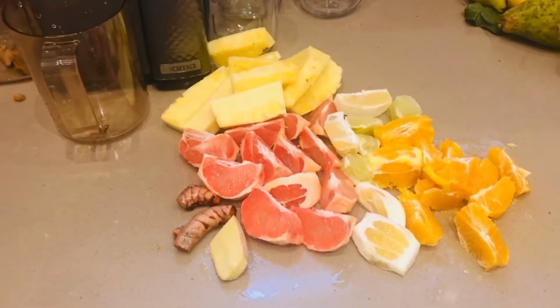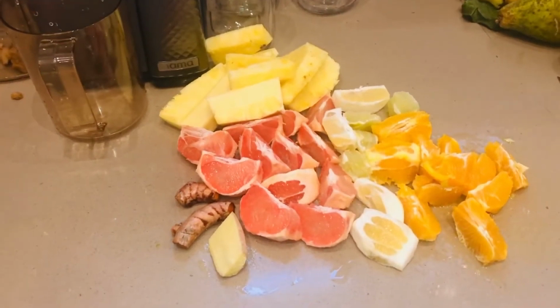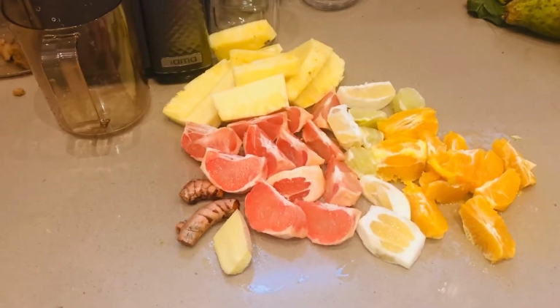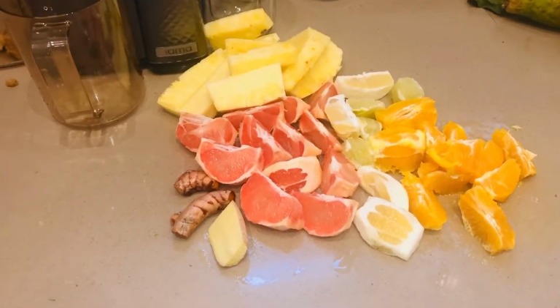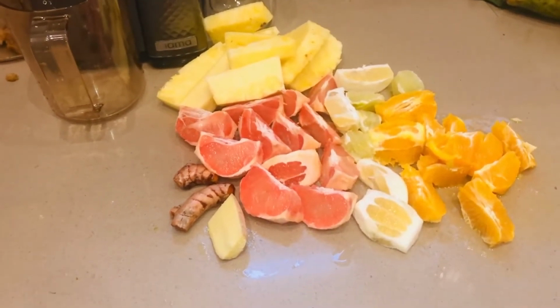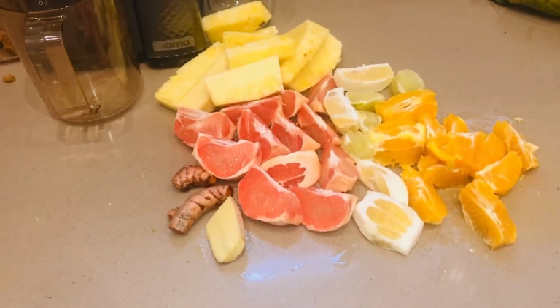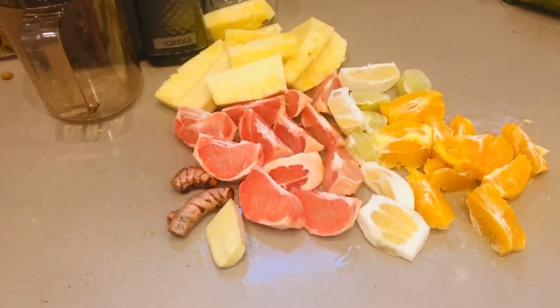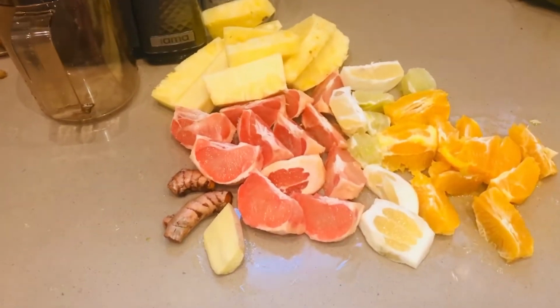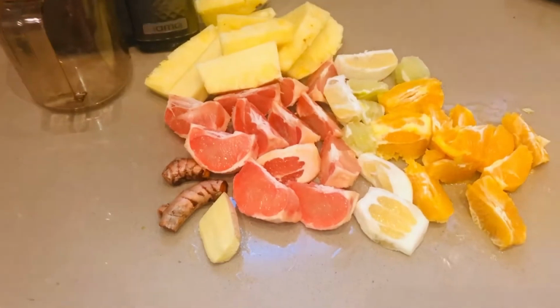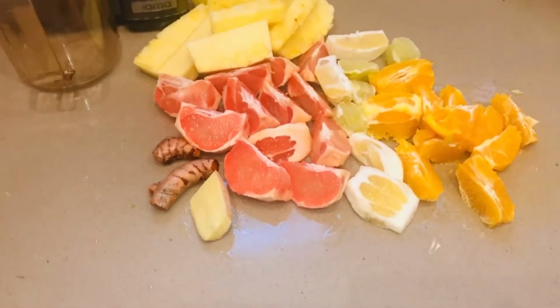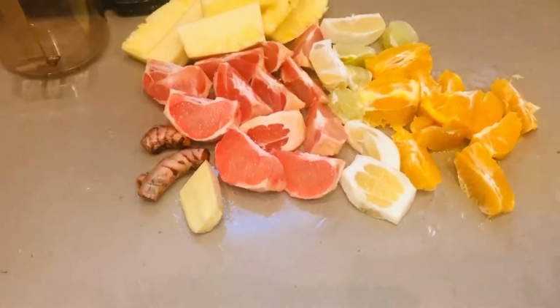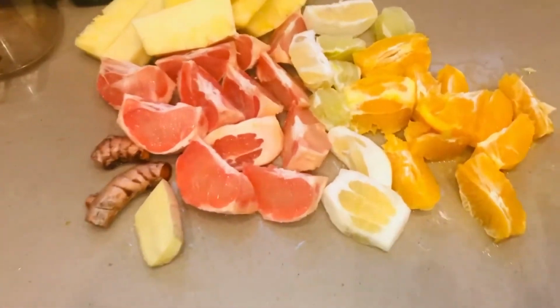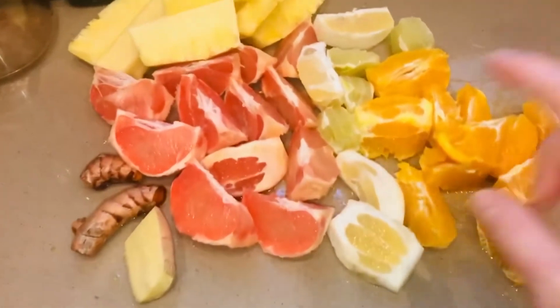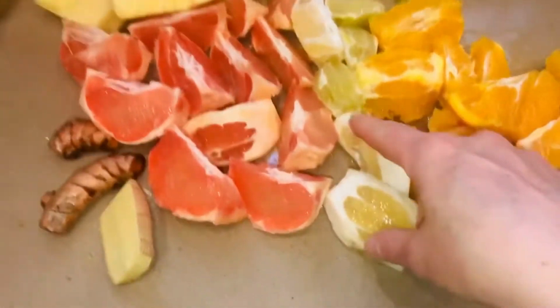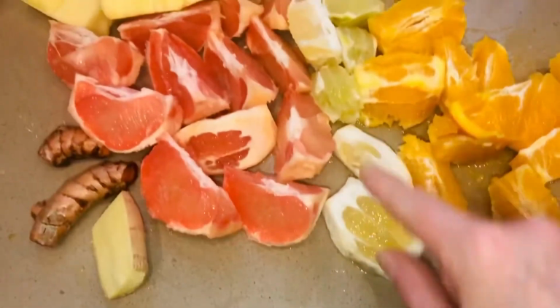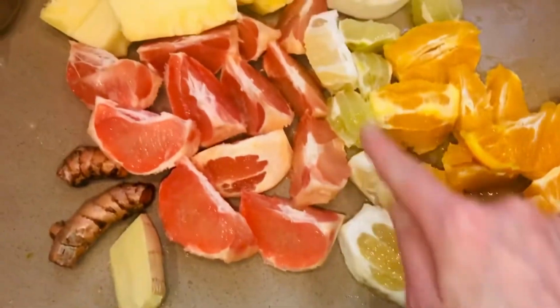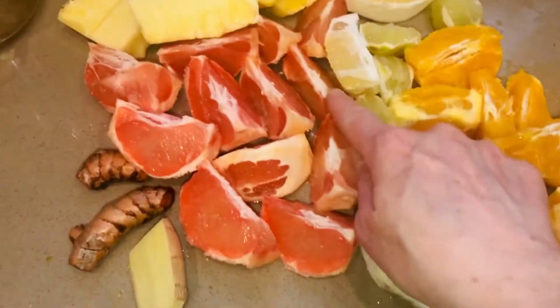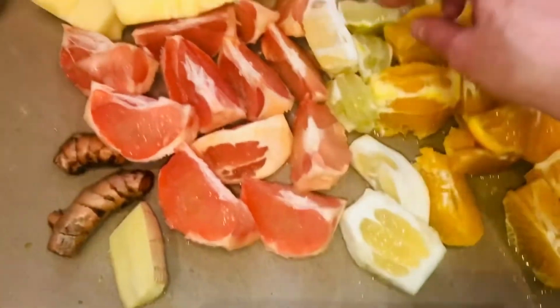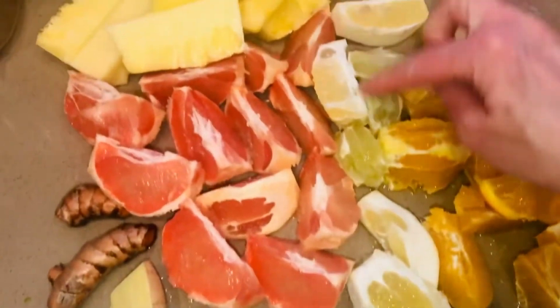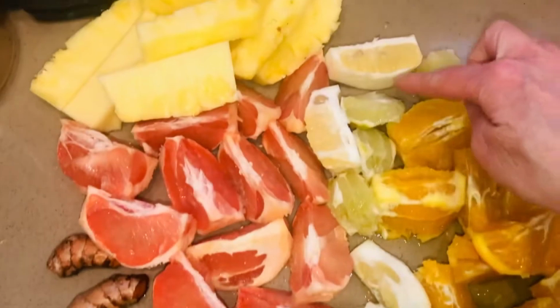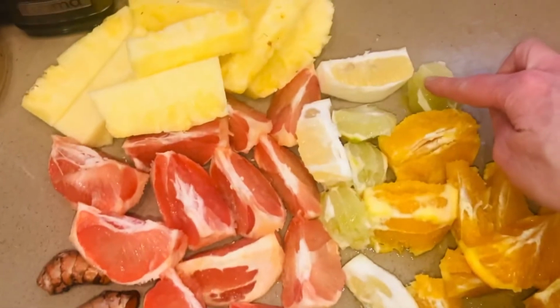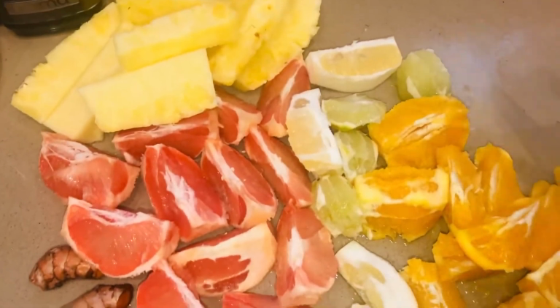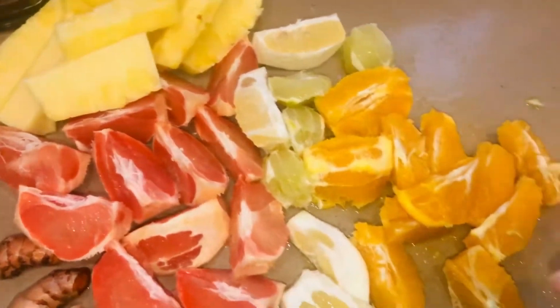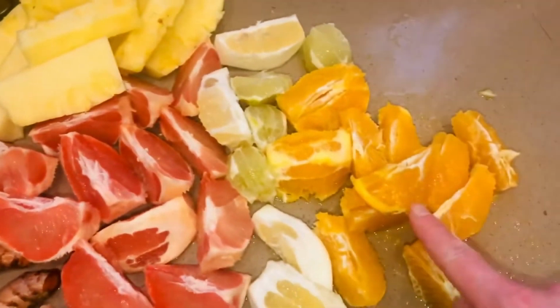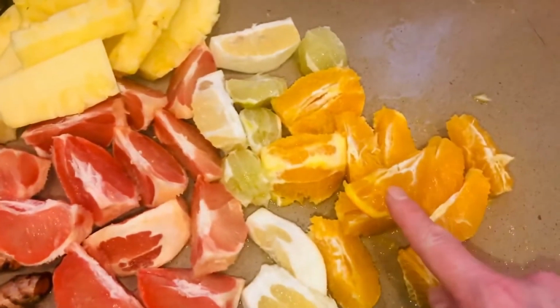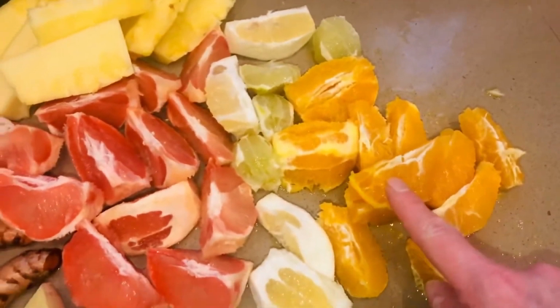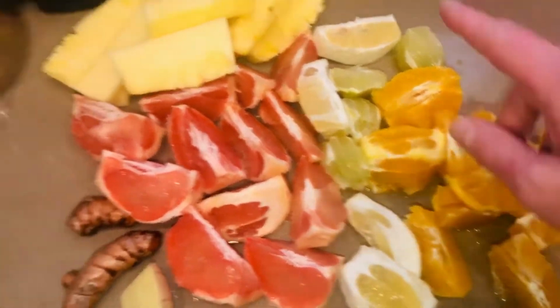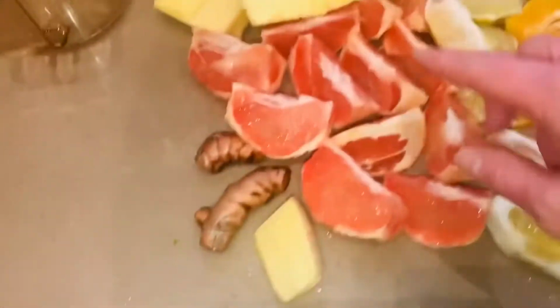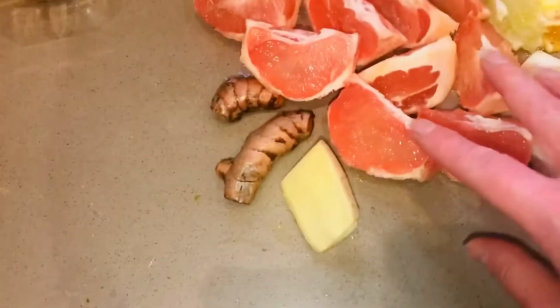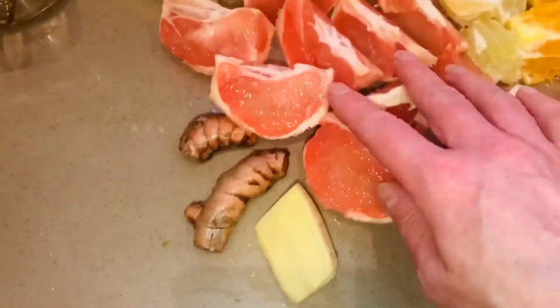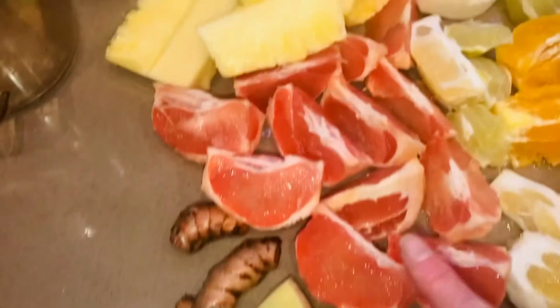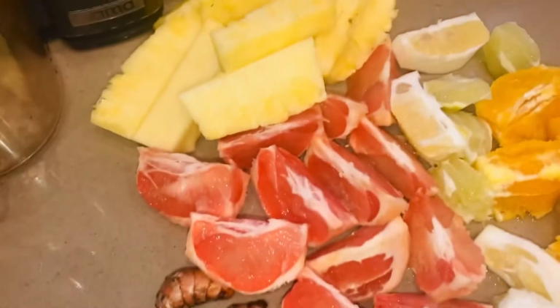Today I'm doing a citrus overload — literally citrus overload. We have one large lemon, two small limes, two oranges, and three grapefruit.